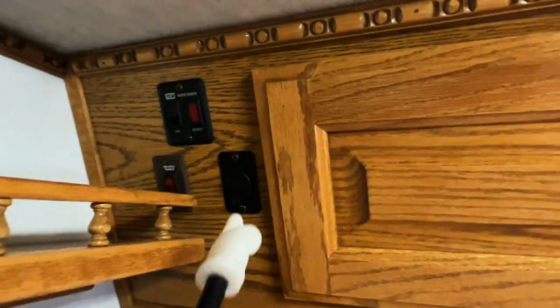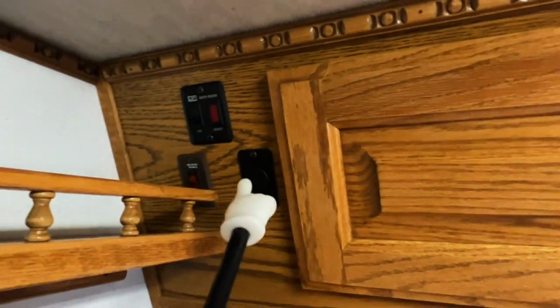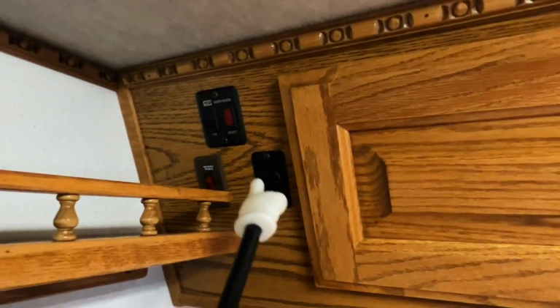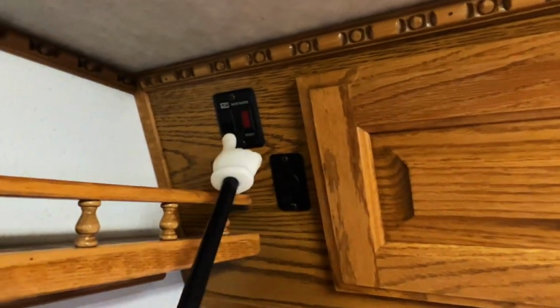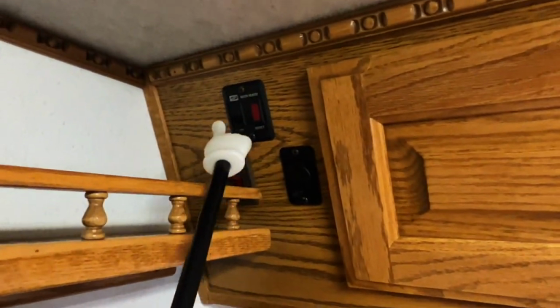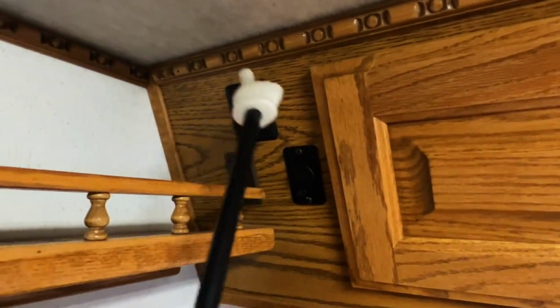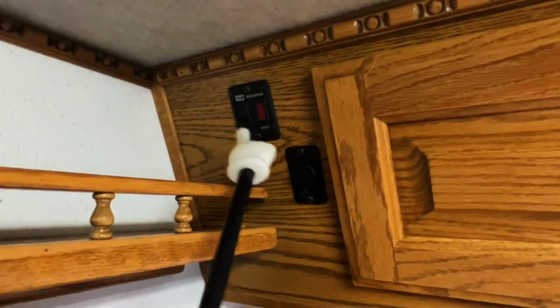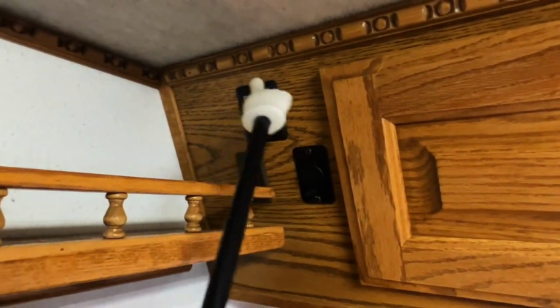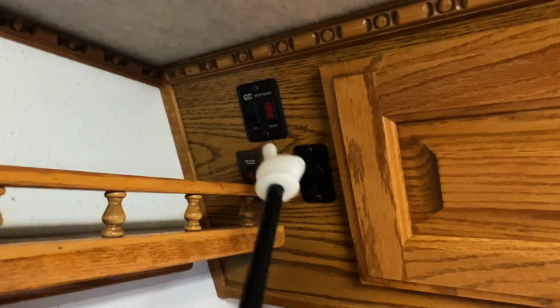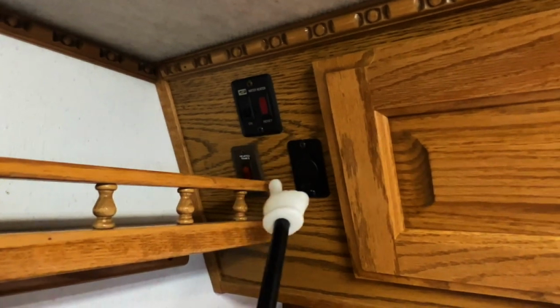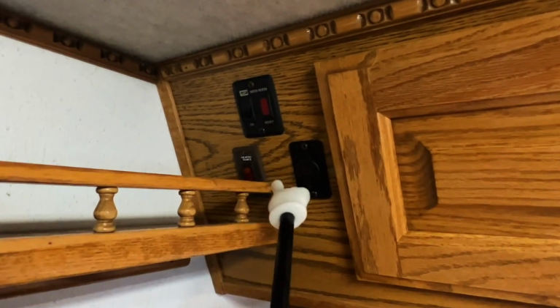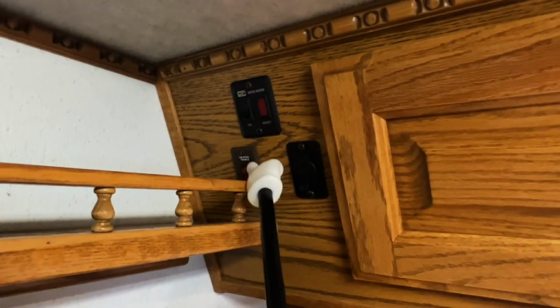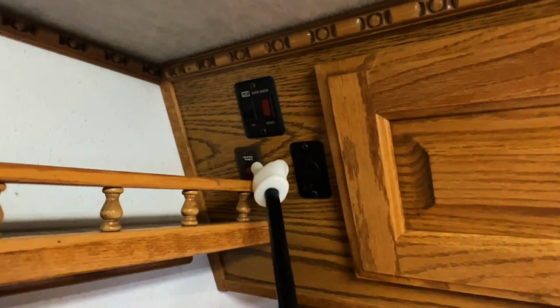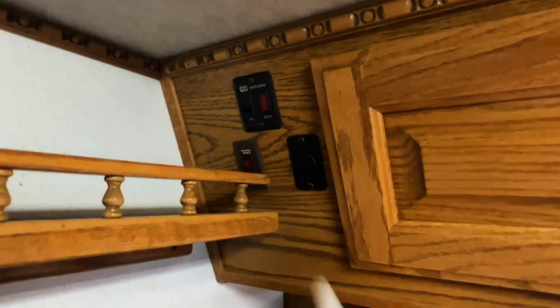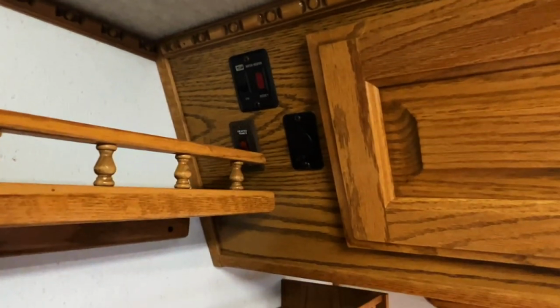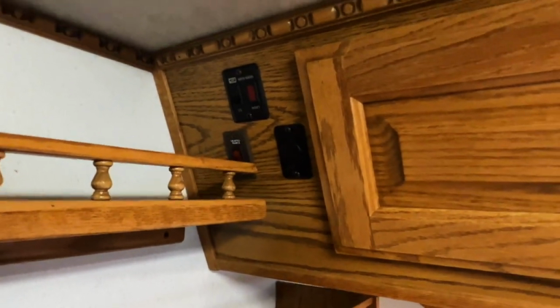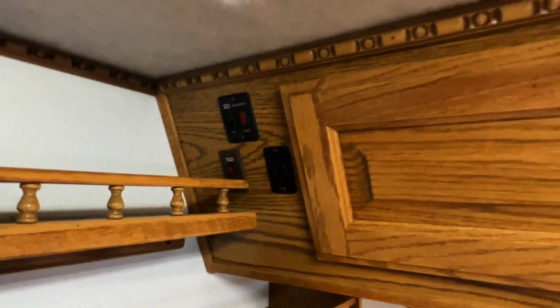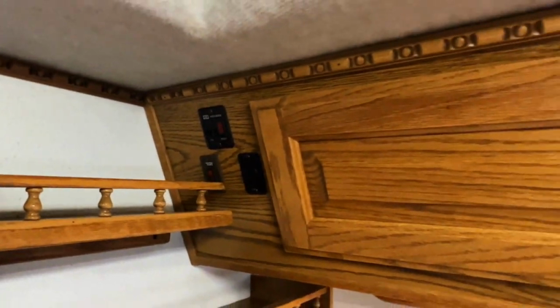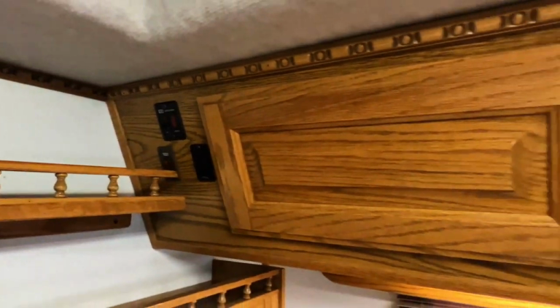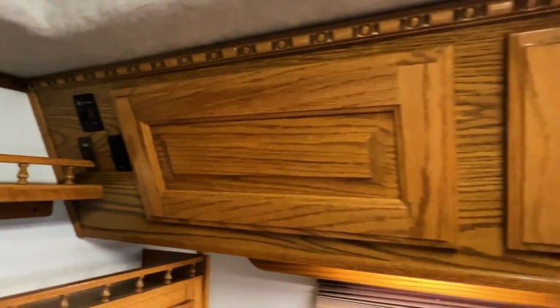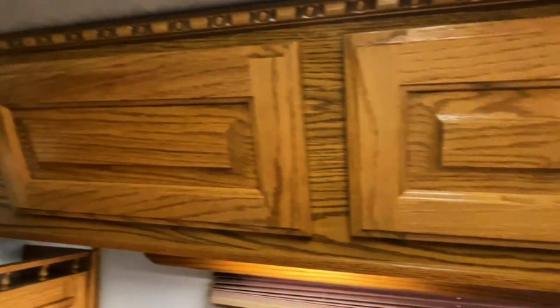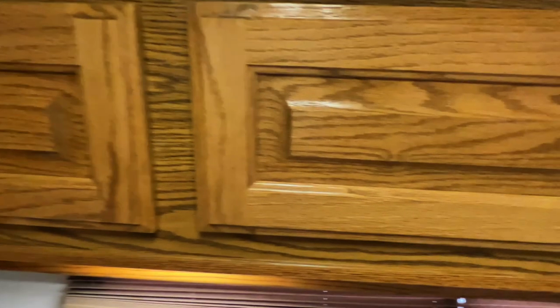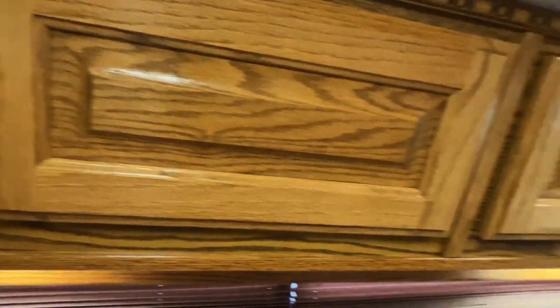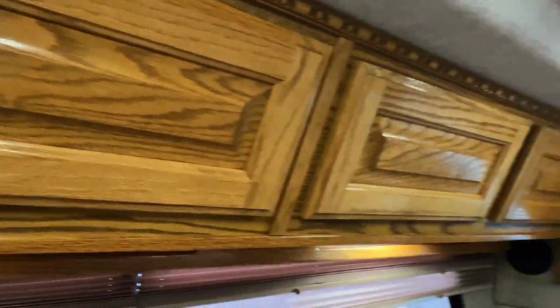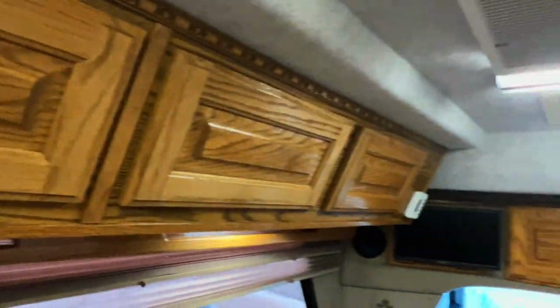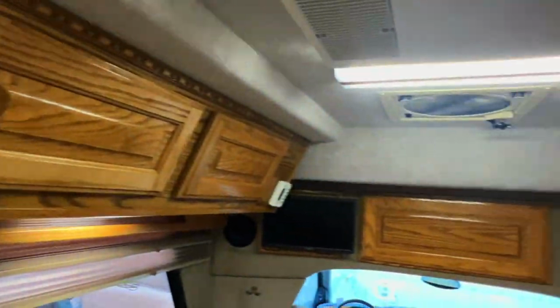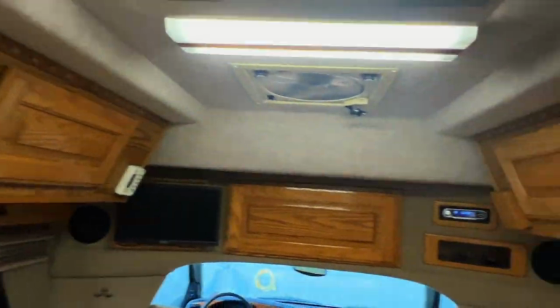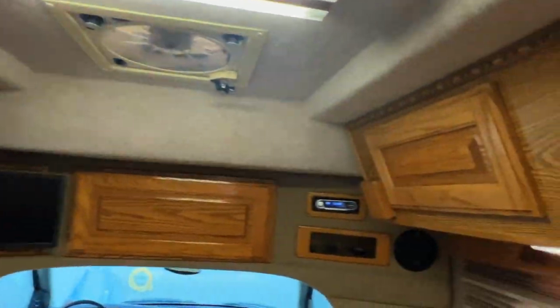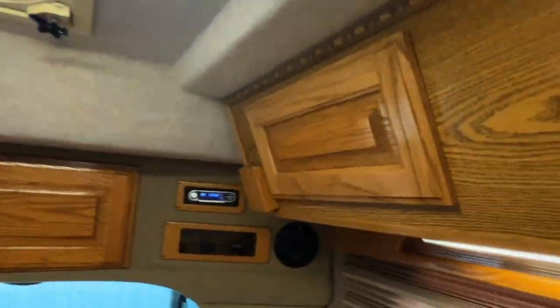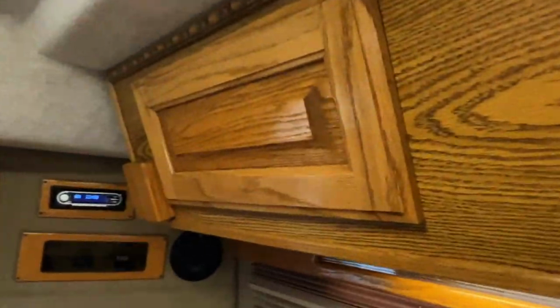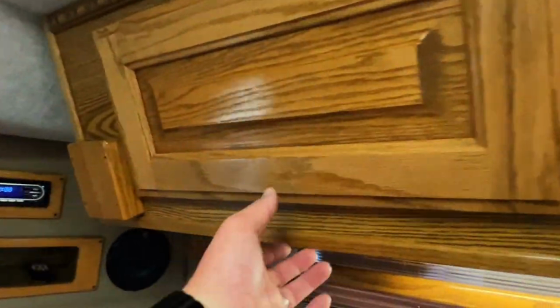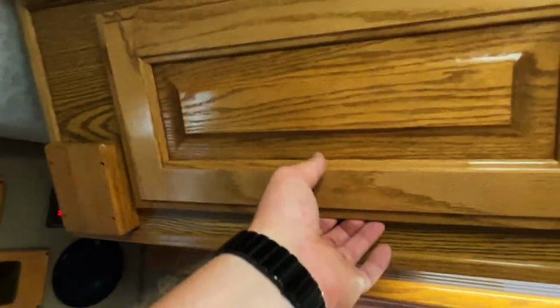Got DC power here, a switch for our water heater — this one ignites itself — and a switch for some heated tanks if you're planning on doing some cold weather camping. We'll double check those and give you some advice about that, so if you're interested in that, let us know at the time of sale.